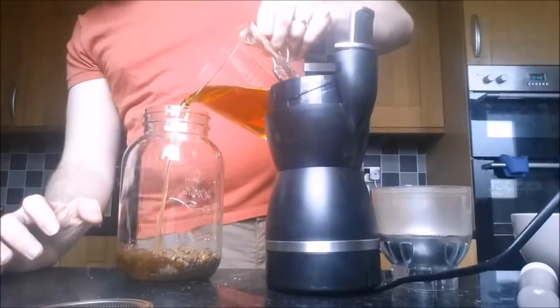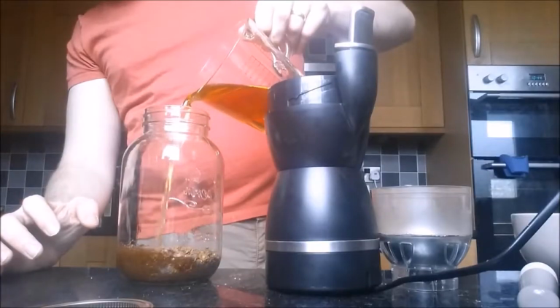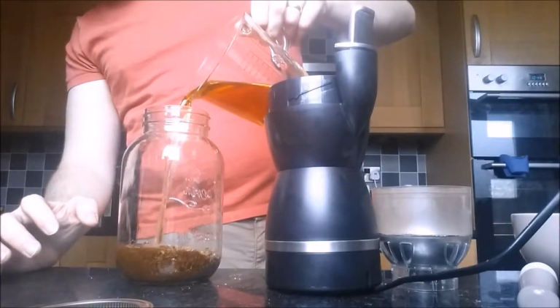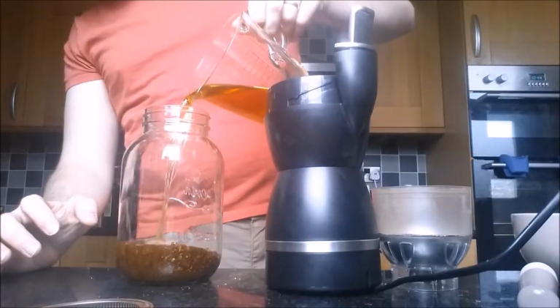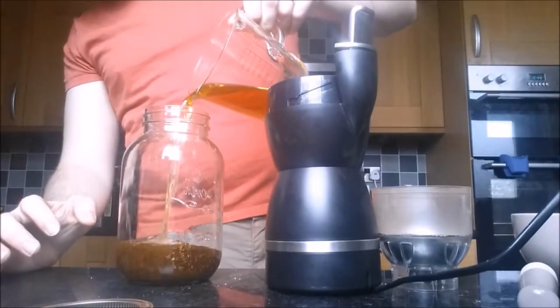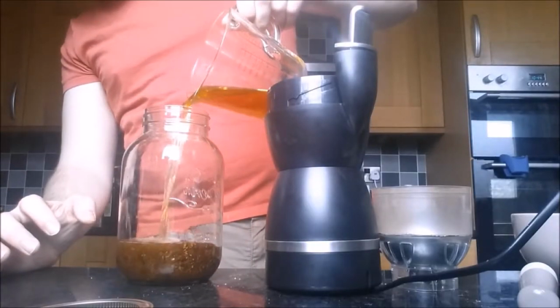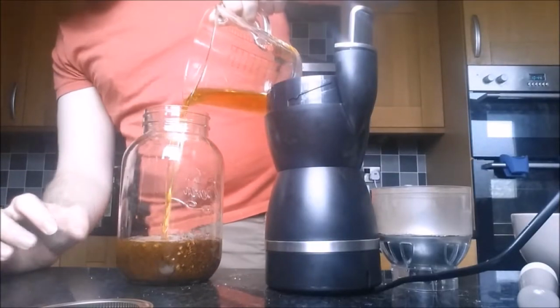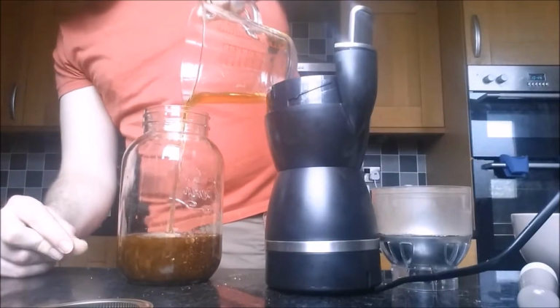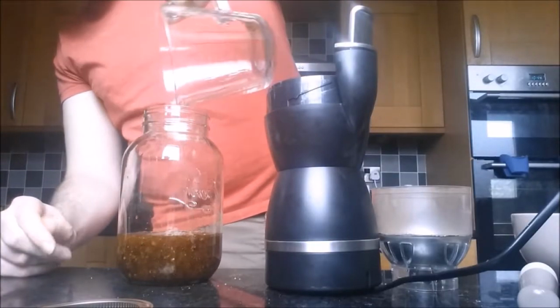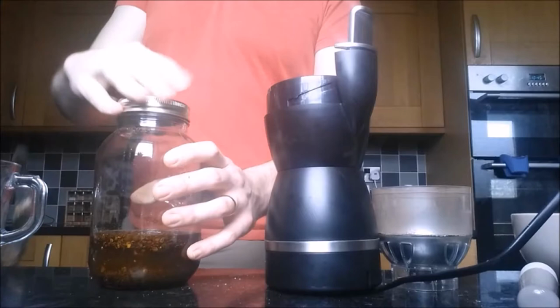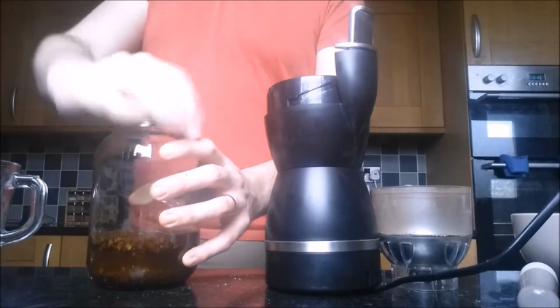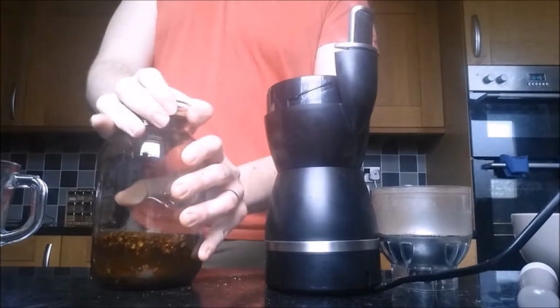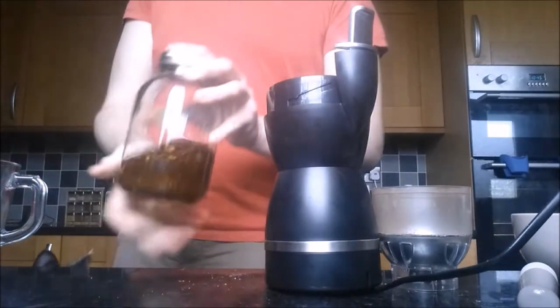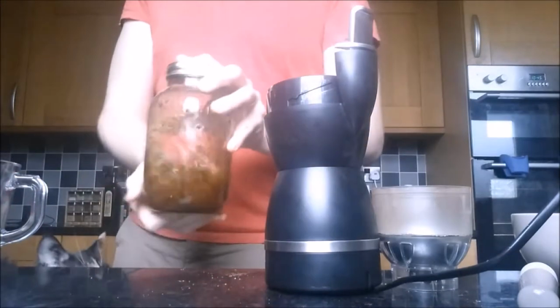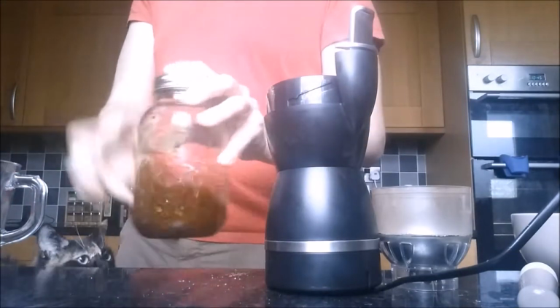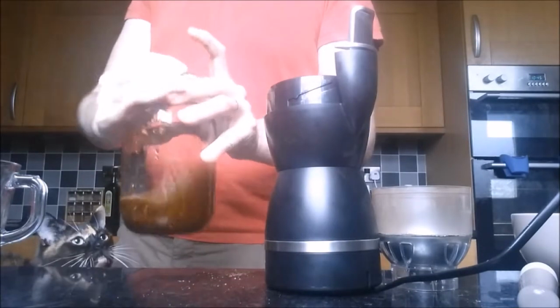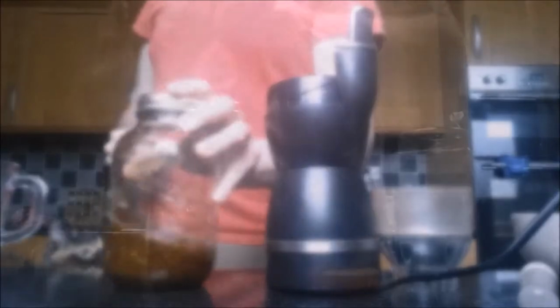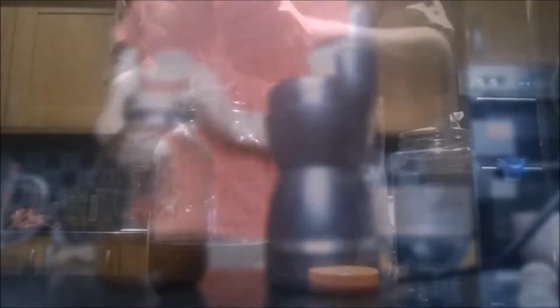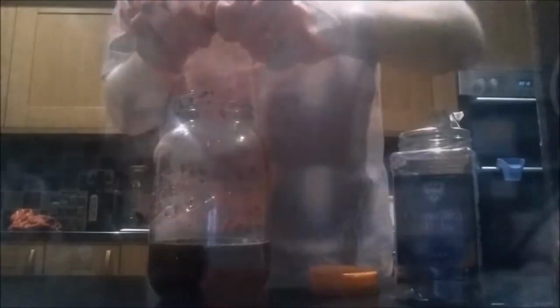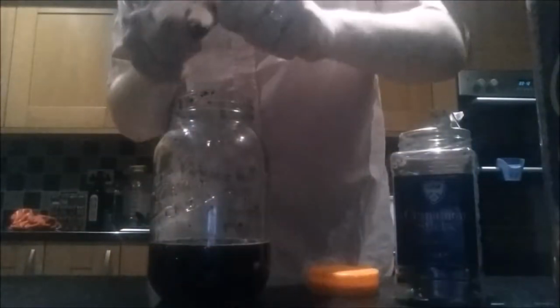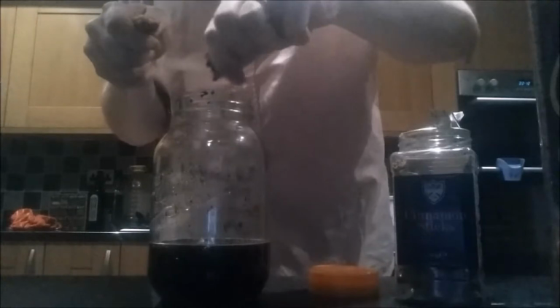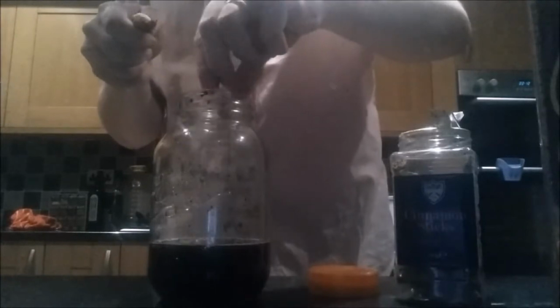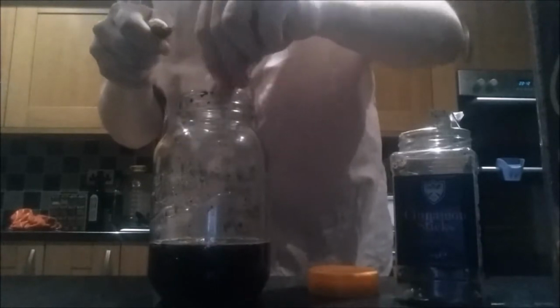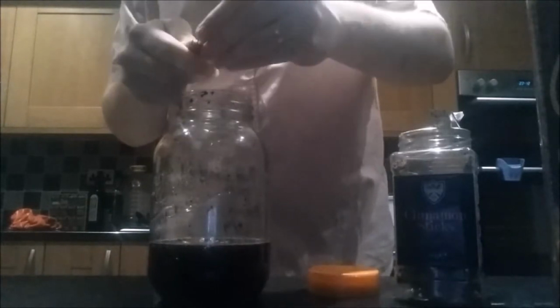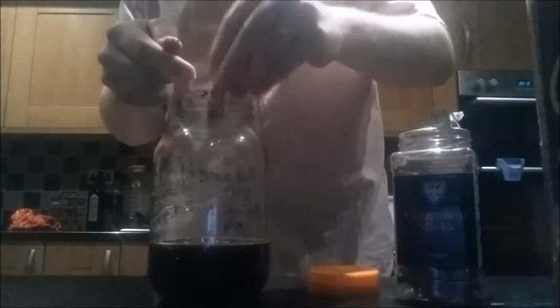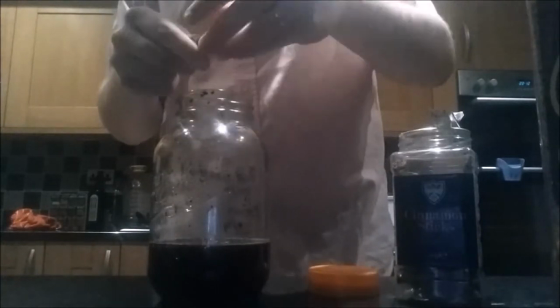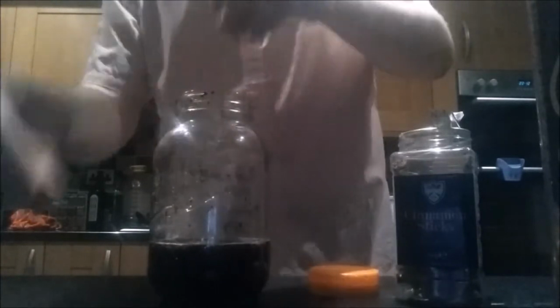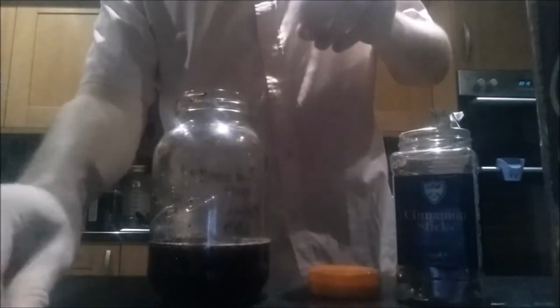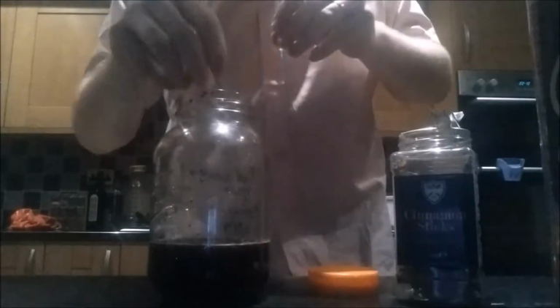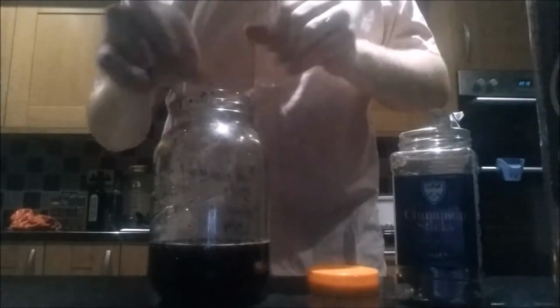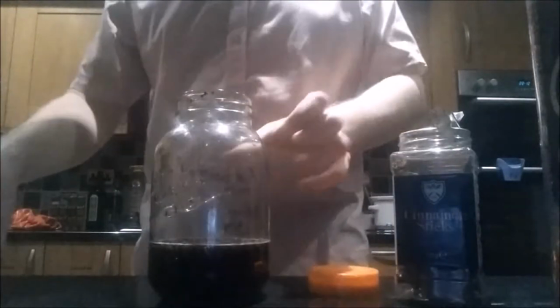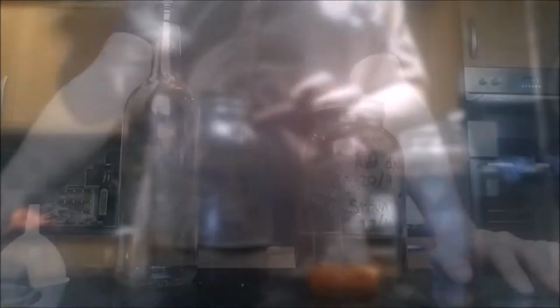Add the crushed berries and the rum to an airtight jar and seal it up. If you can, give this mixture a good shake once a day for the entire twelve days that the berries are in there. To ensure maximum spiciness, on day five, break up and add one cinnamon stick to the party.